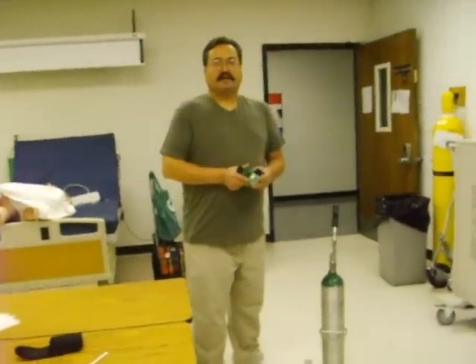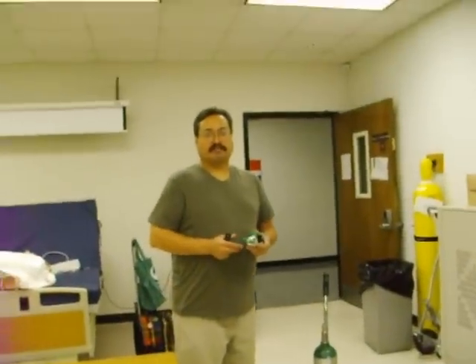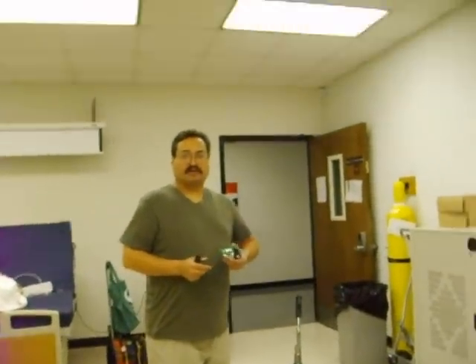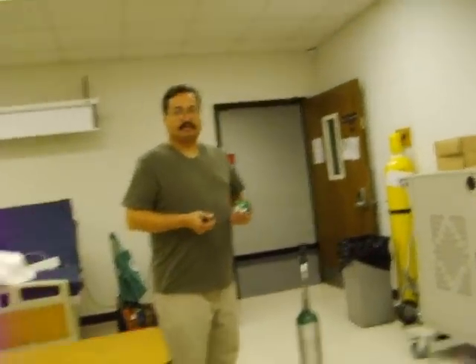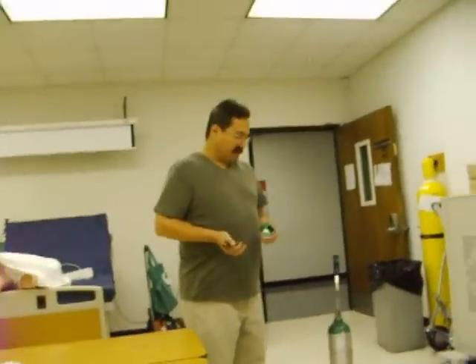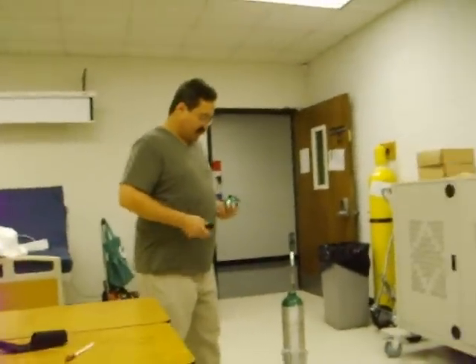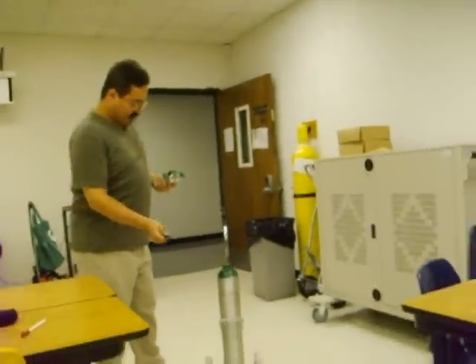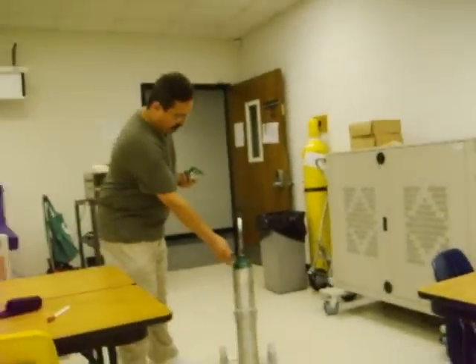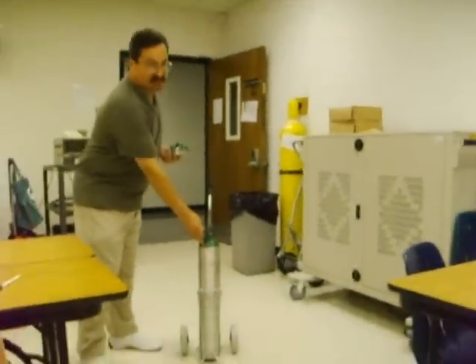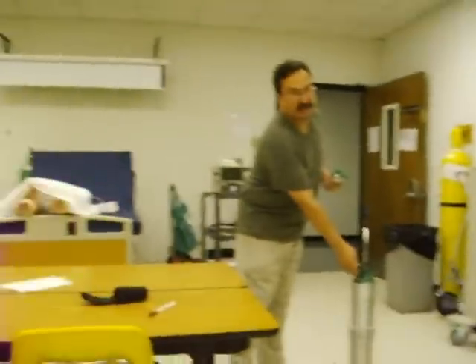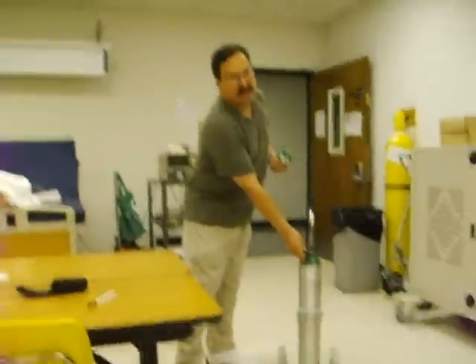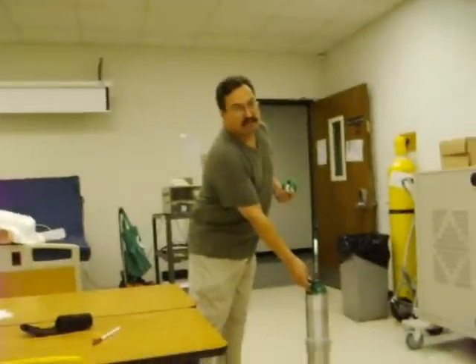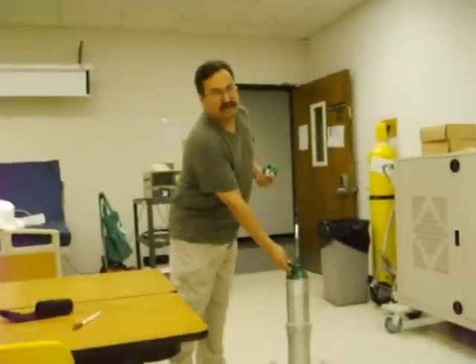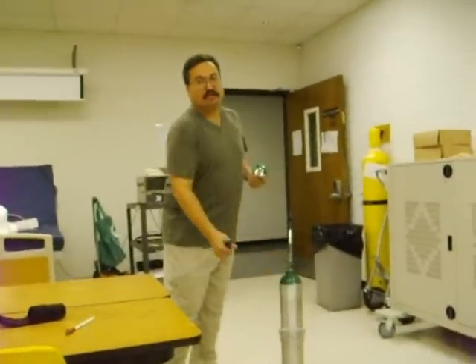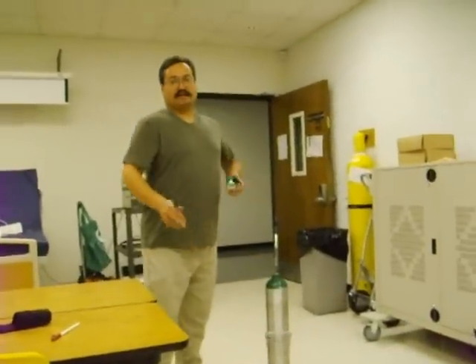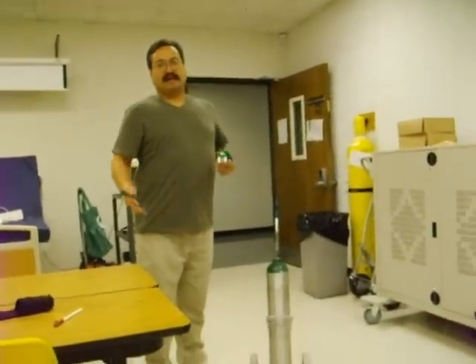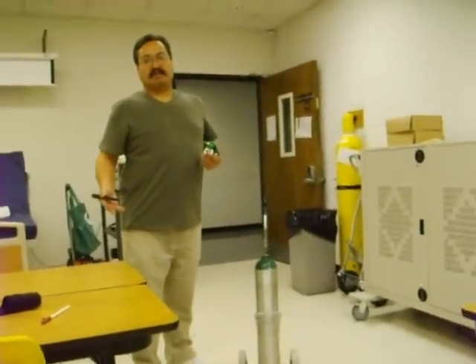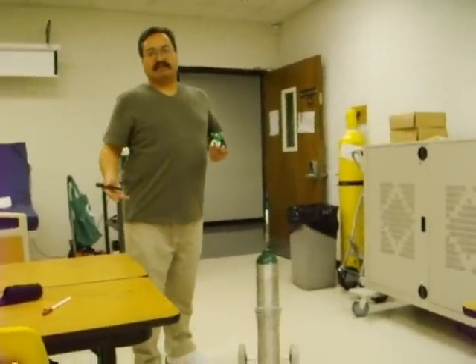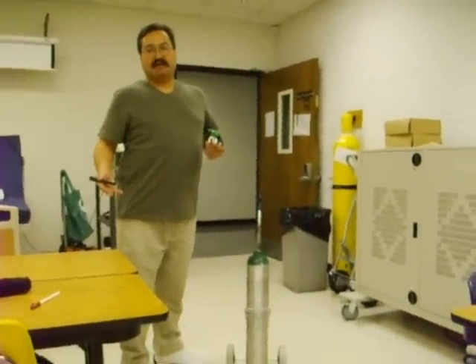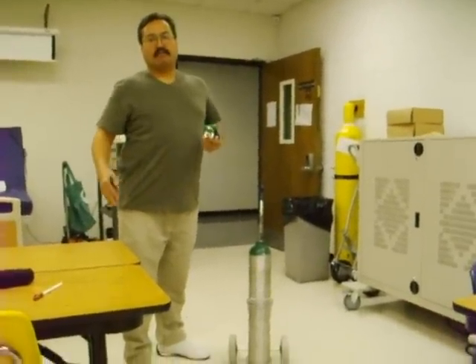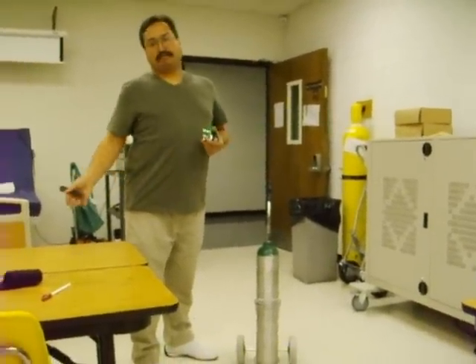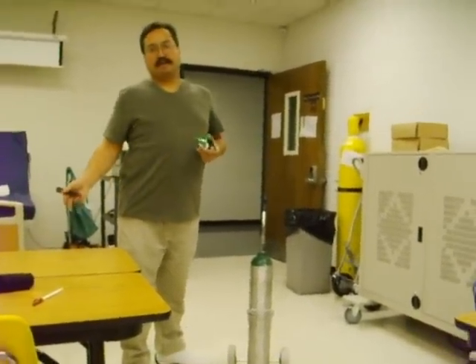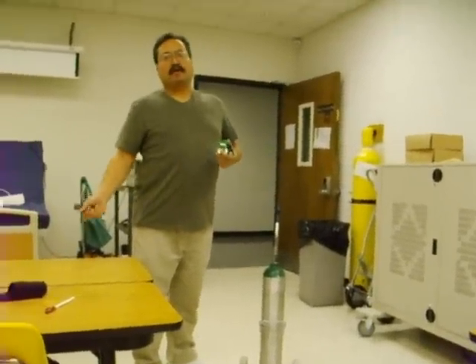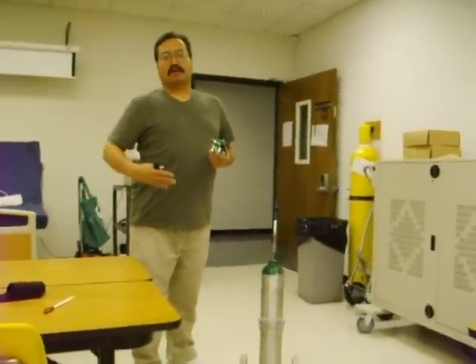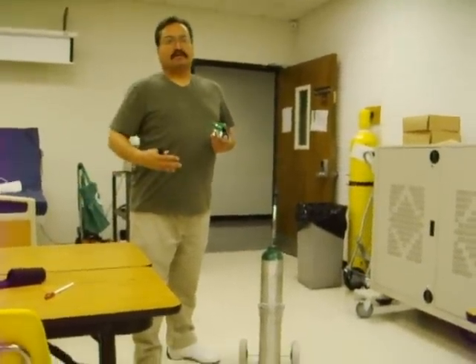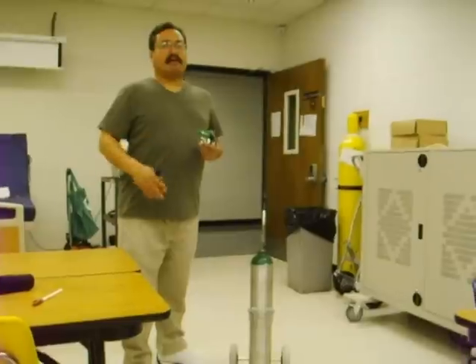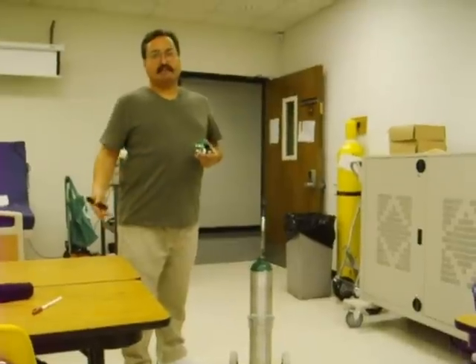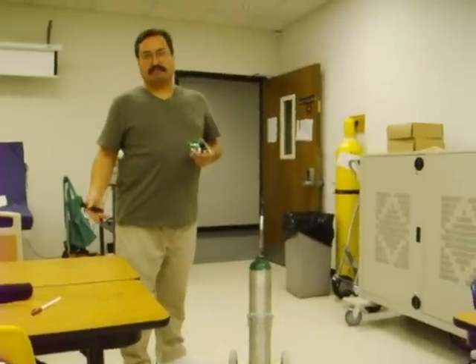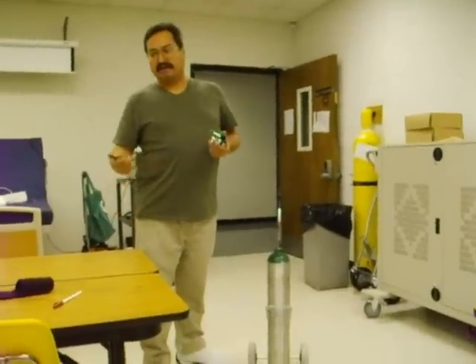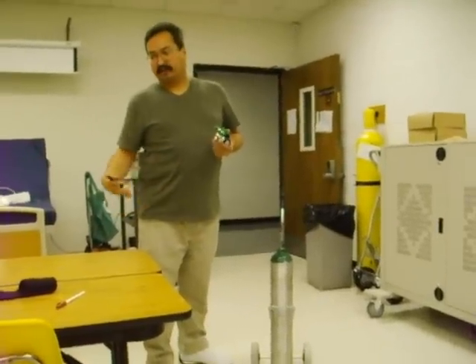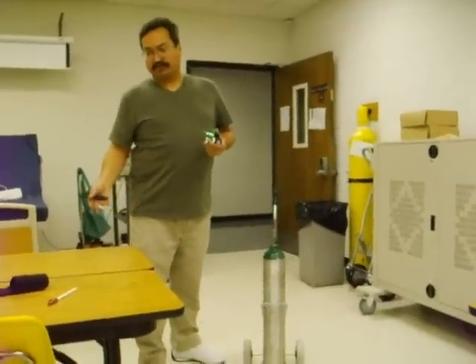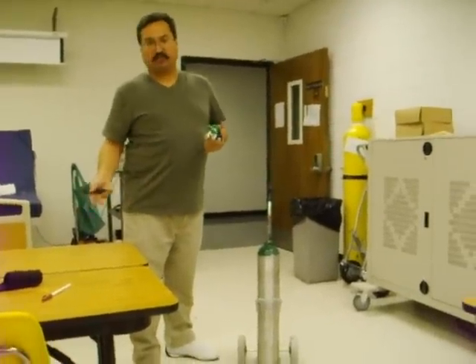We're getting ready to transport a patient, and we've got a full cylinder here, which we know will last us 10 hours at about 1 liter per minute, or 1 hour at 10 liters per minute, following our general rule of thumb.